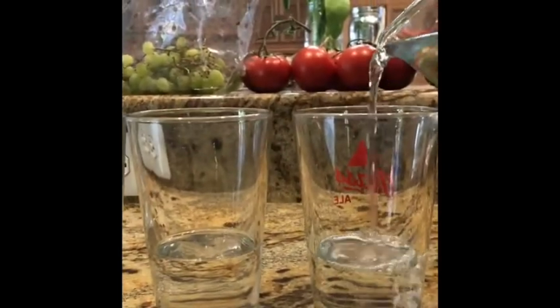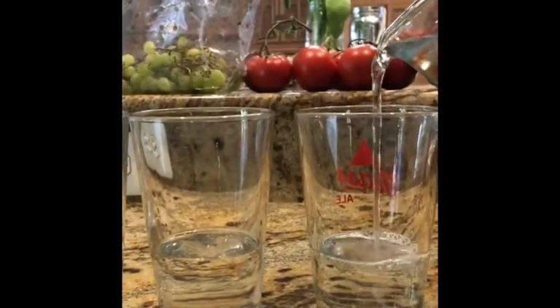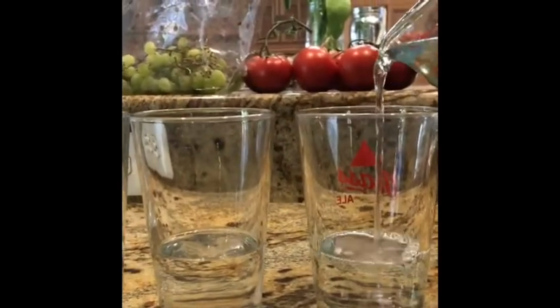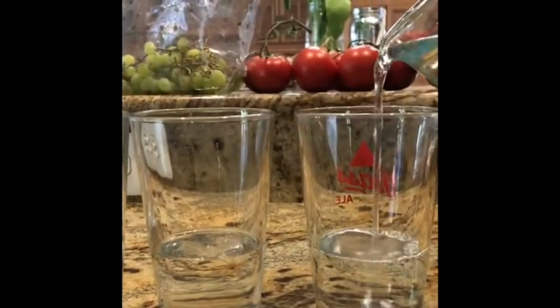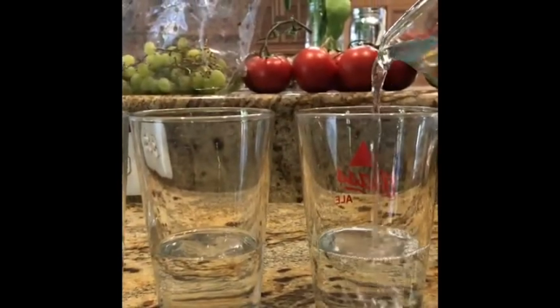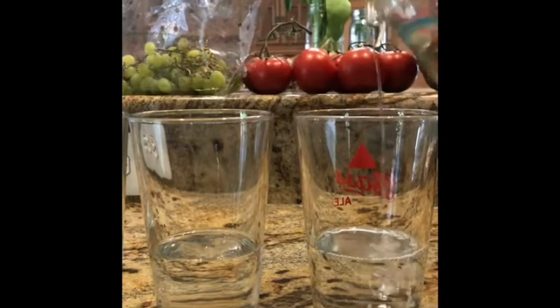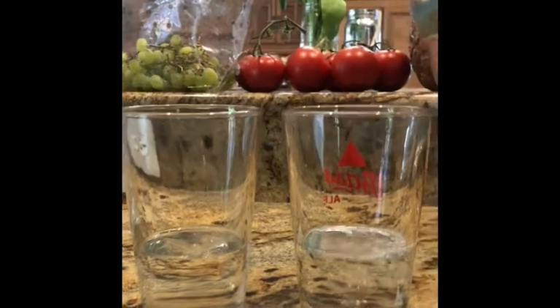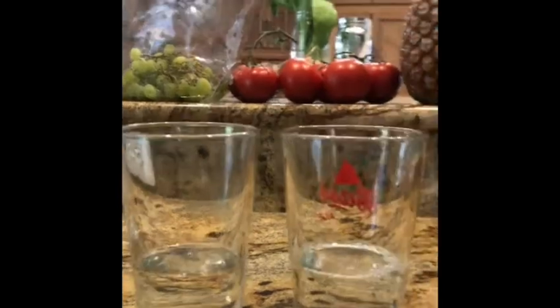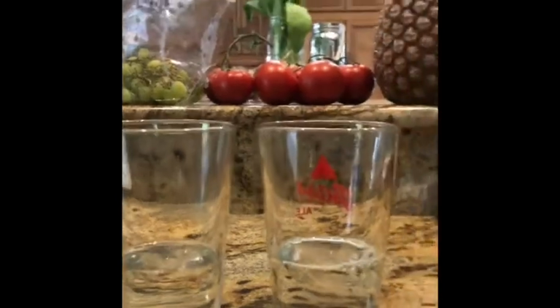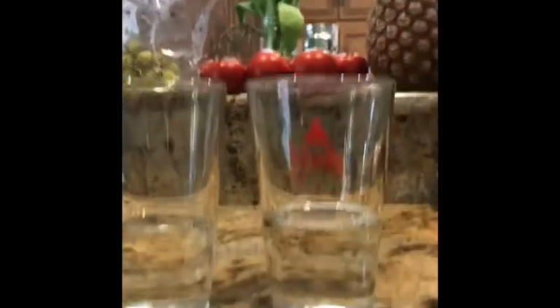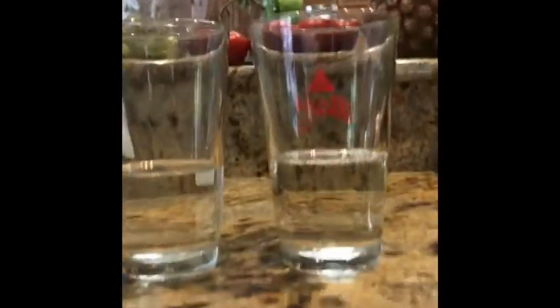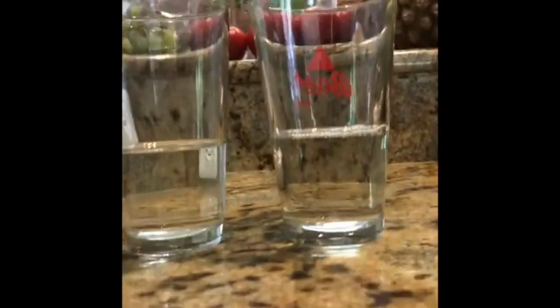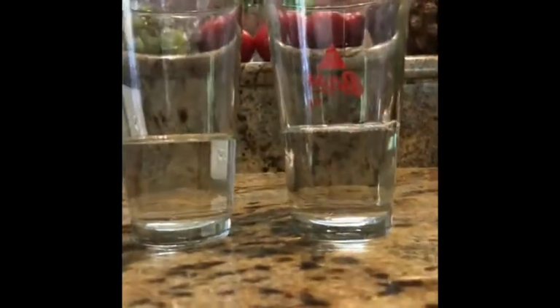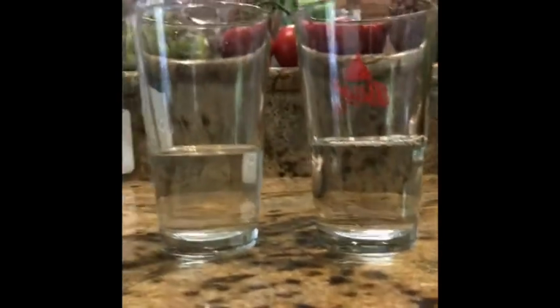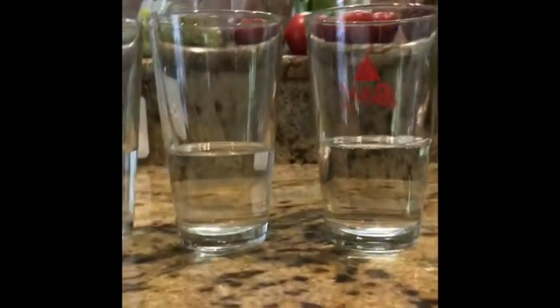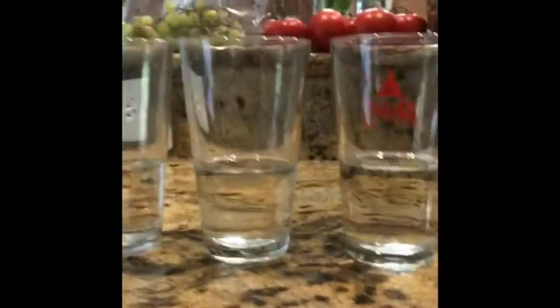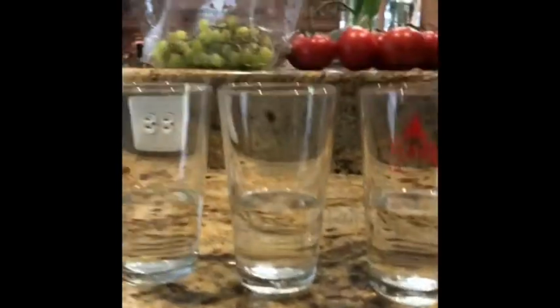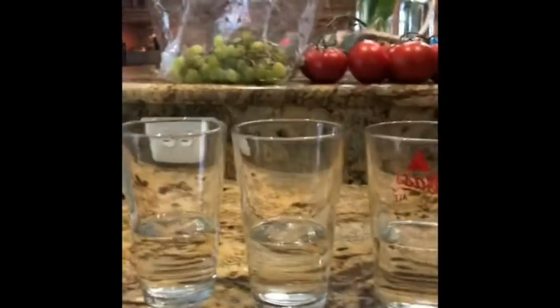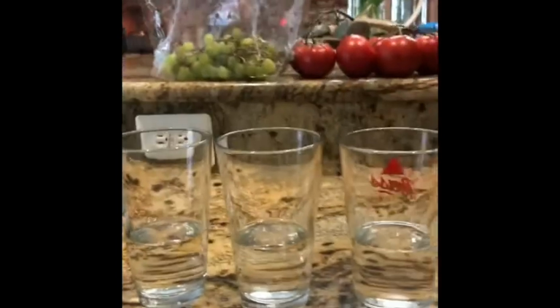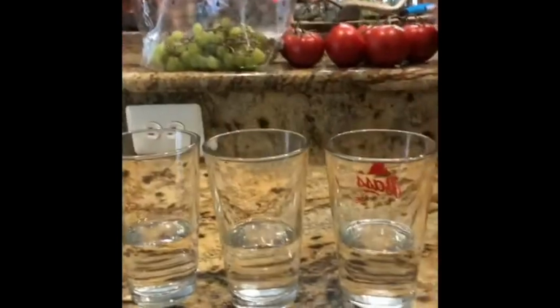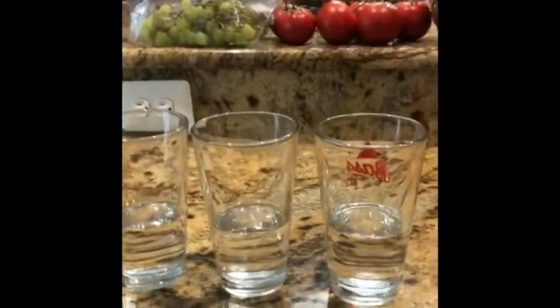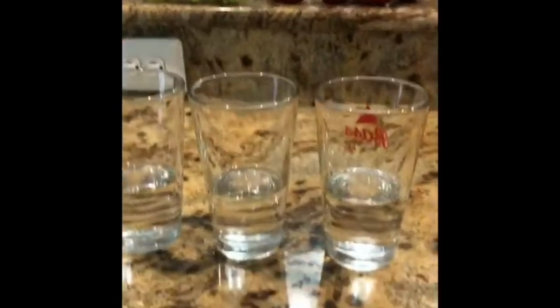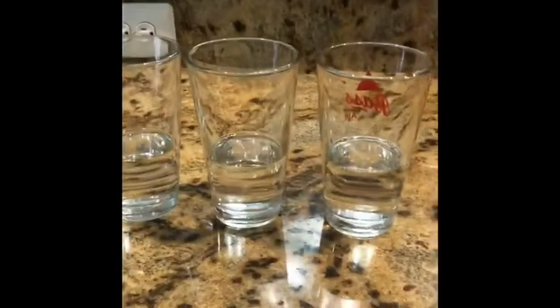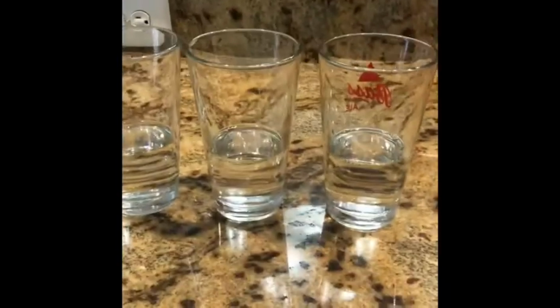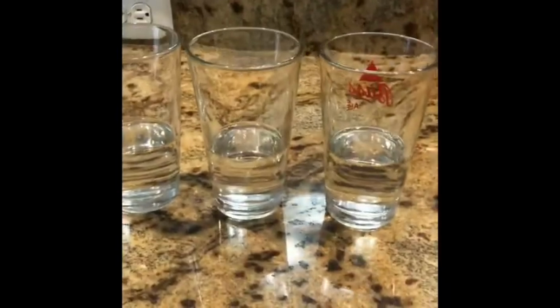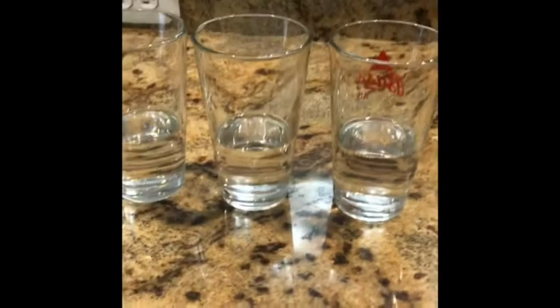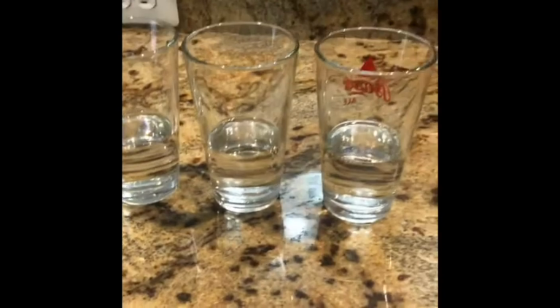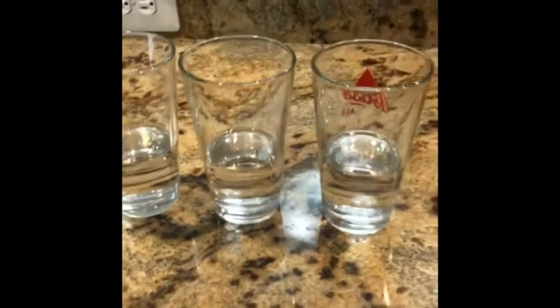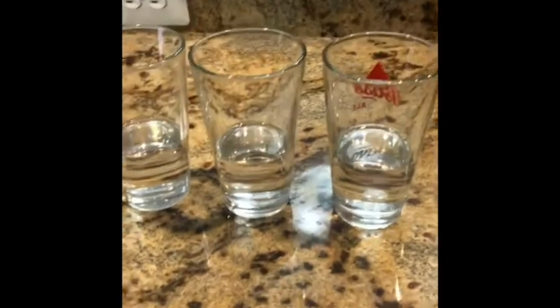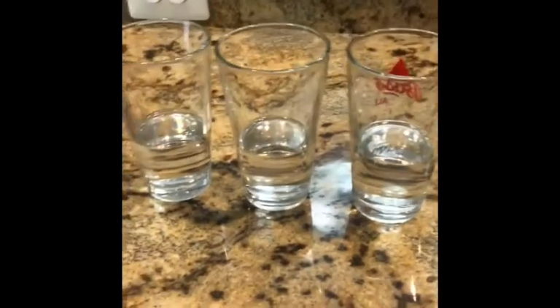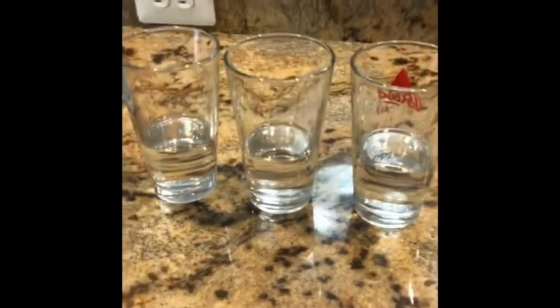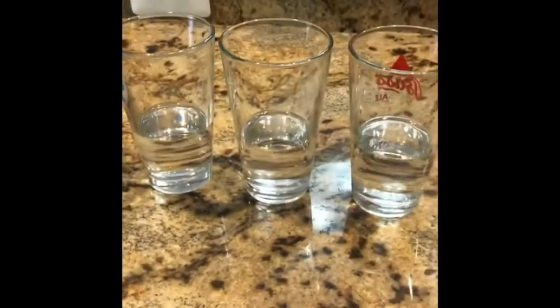There we go. I have my three glasses filled with the same exact amount and temperature of water.